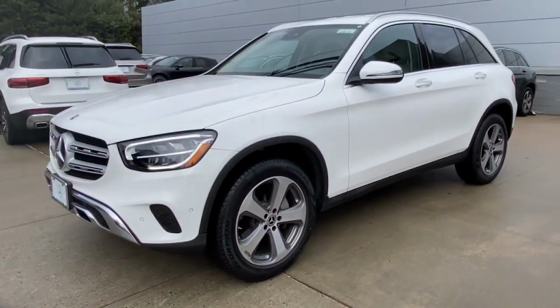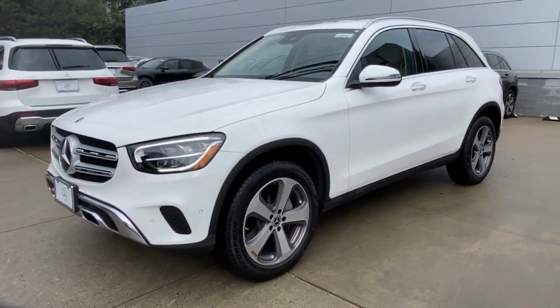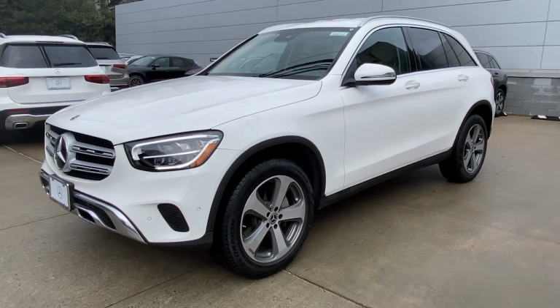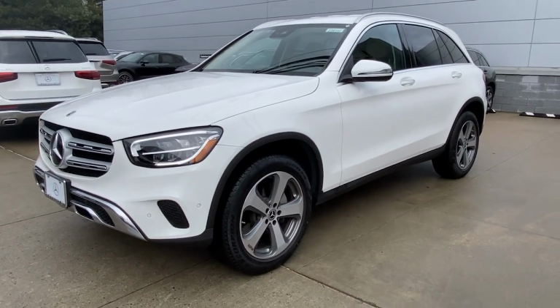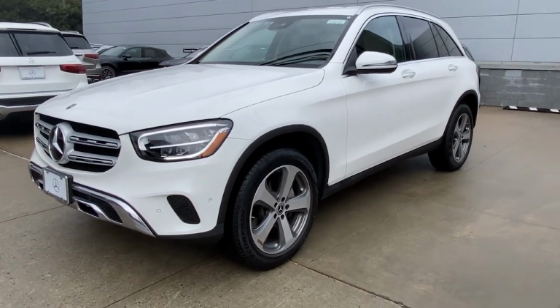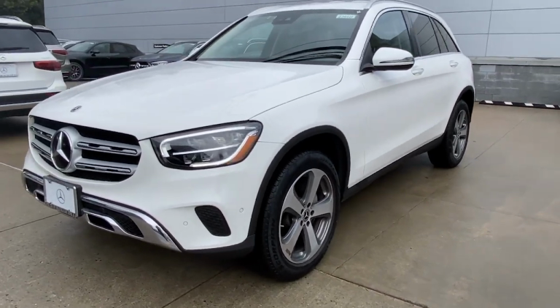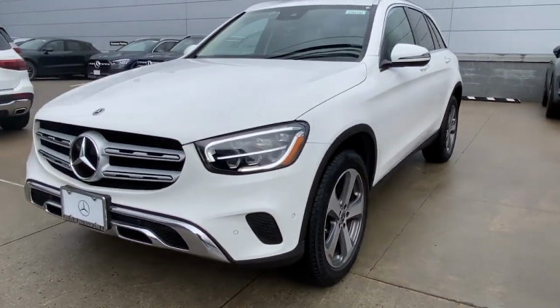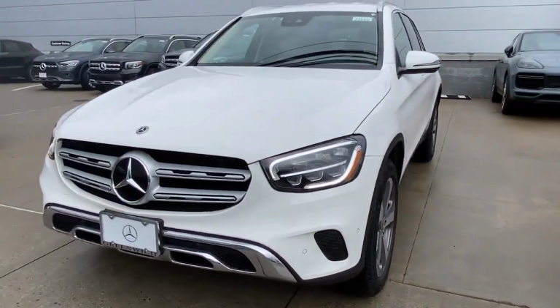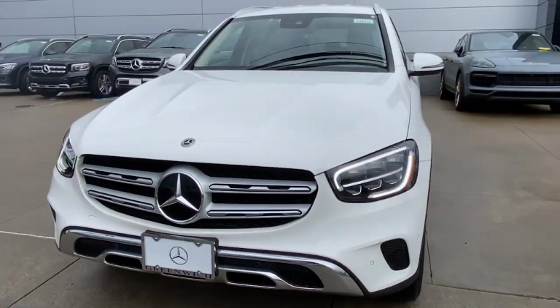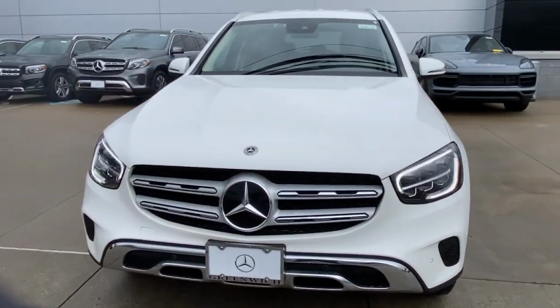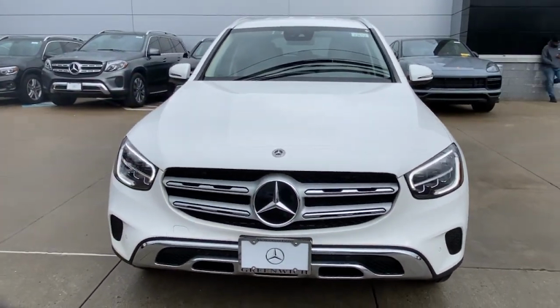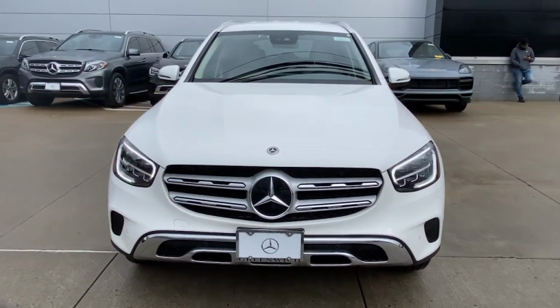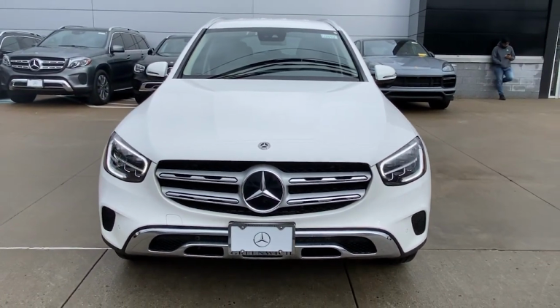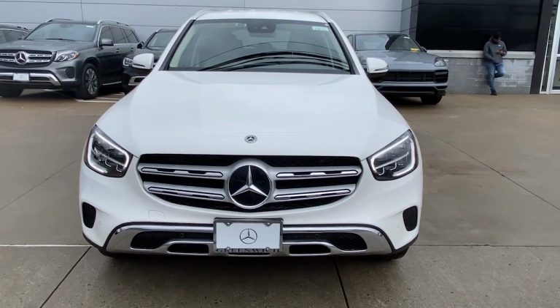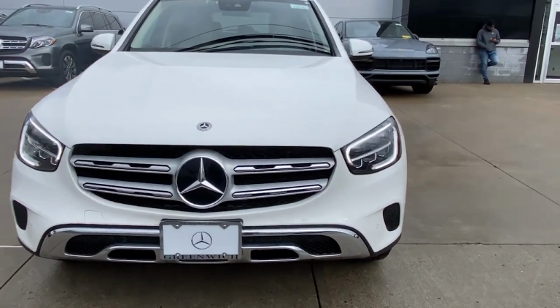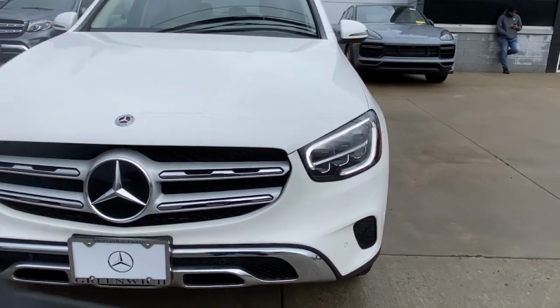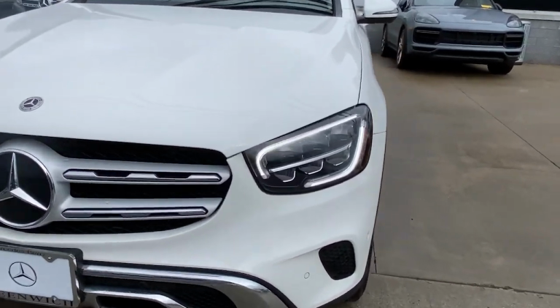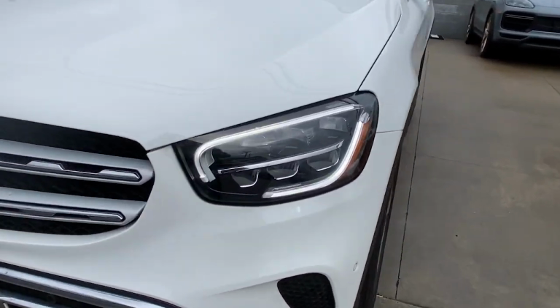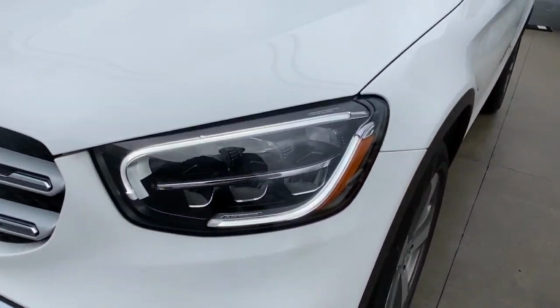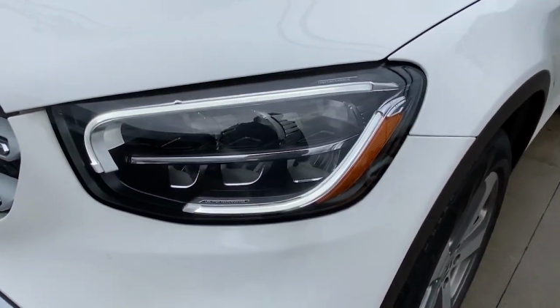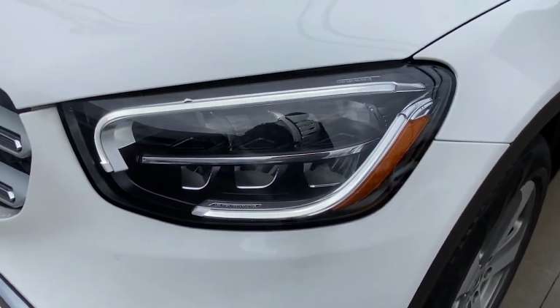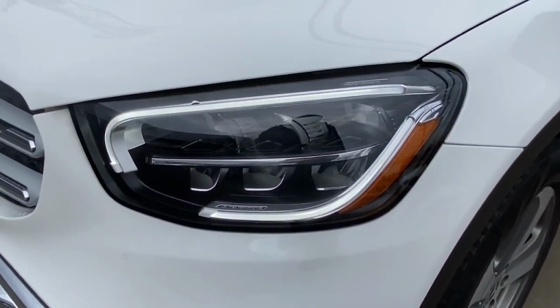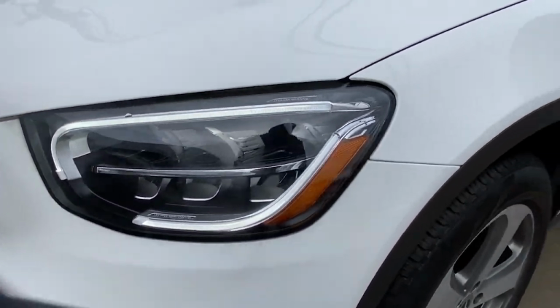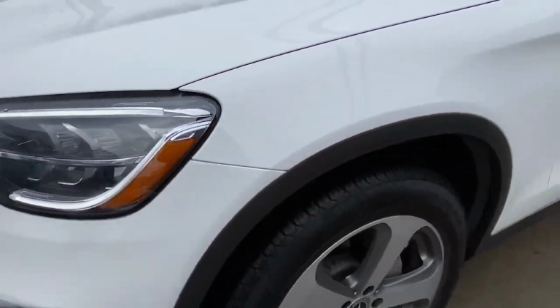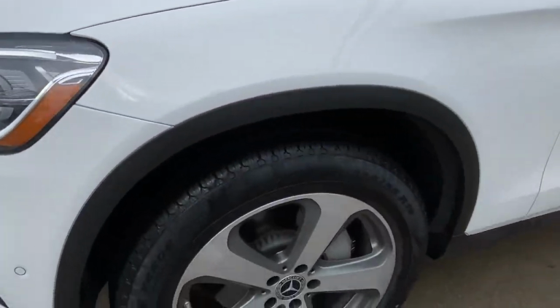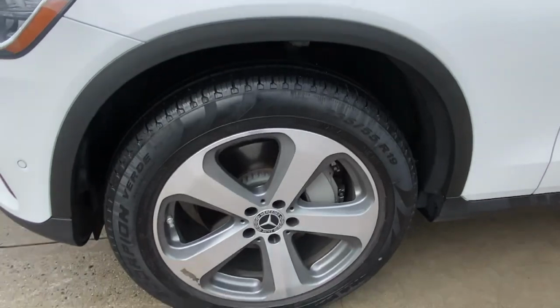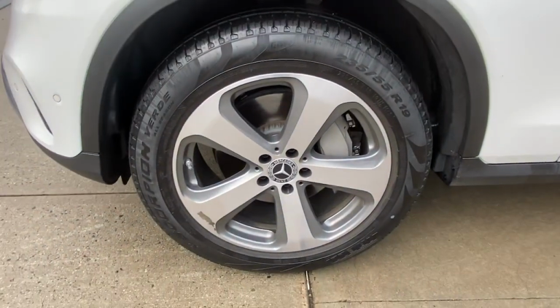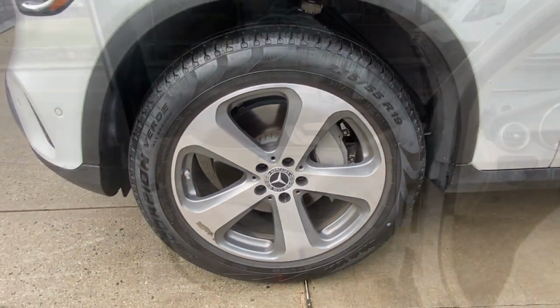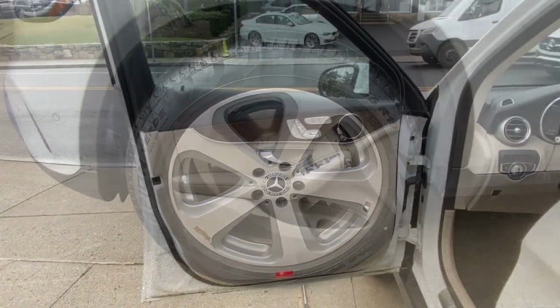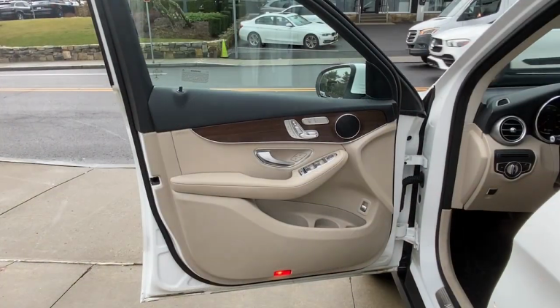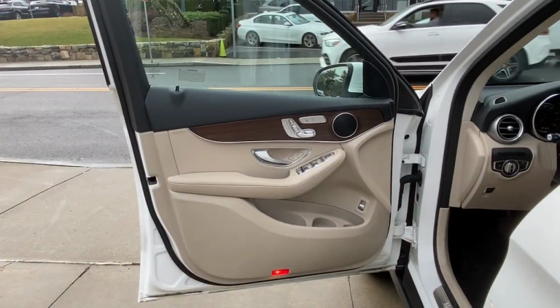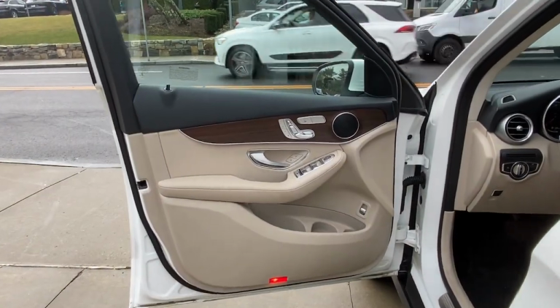Keyless entry, power passenger seat, fog lamps, heated mirrors, woodgrain interior trim, power liftgate, heated front seat, electronic stability control, aluminum wheels, power driver seat.